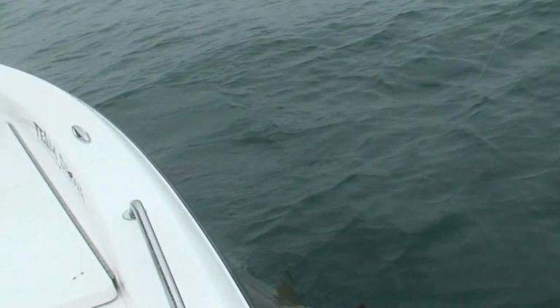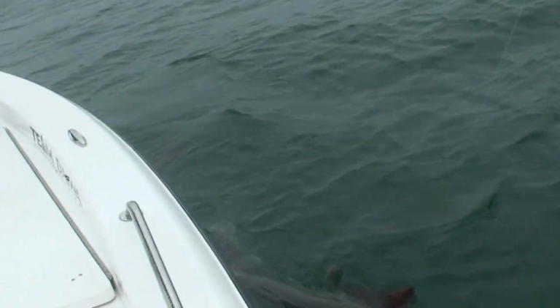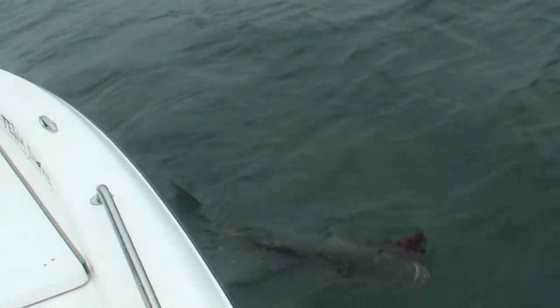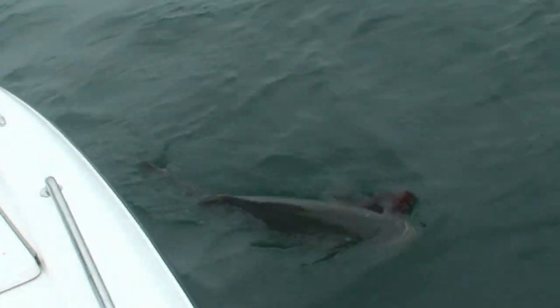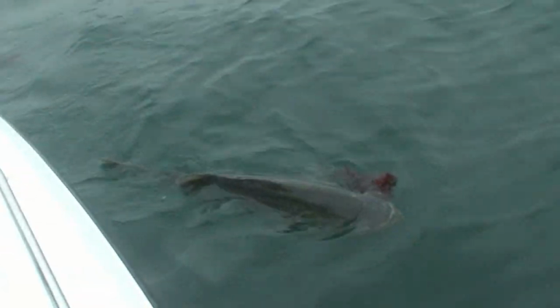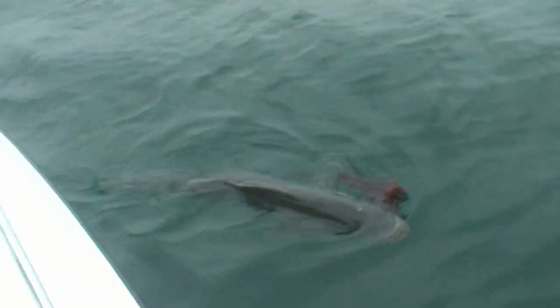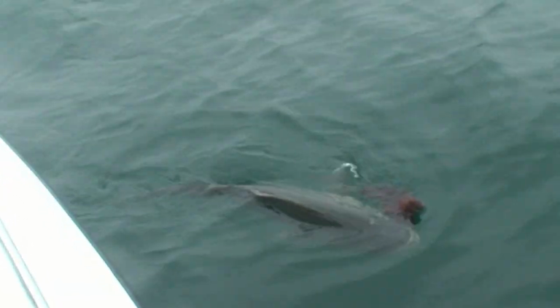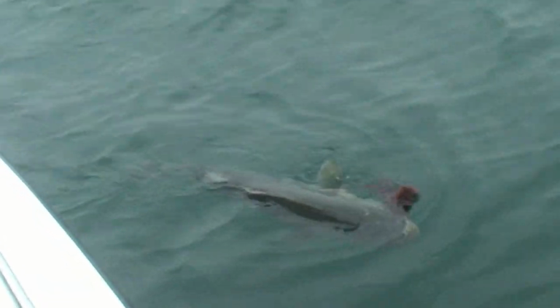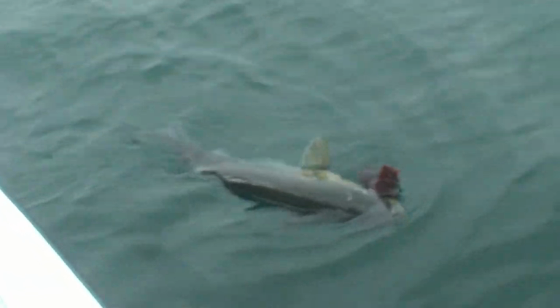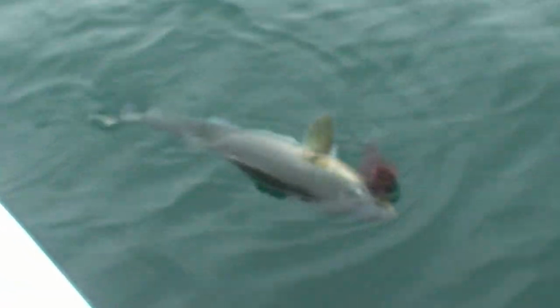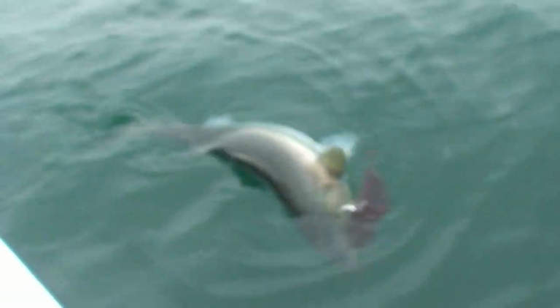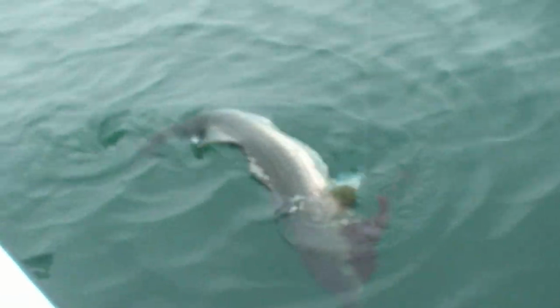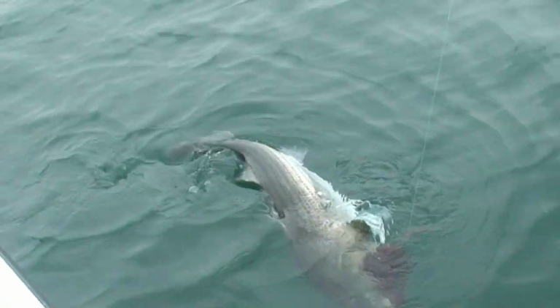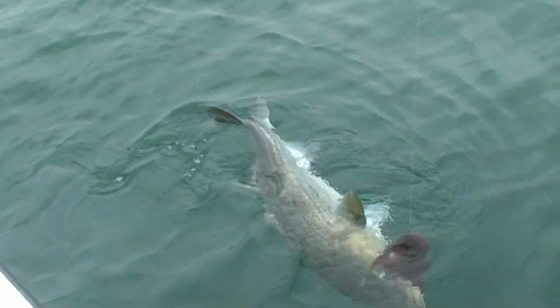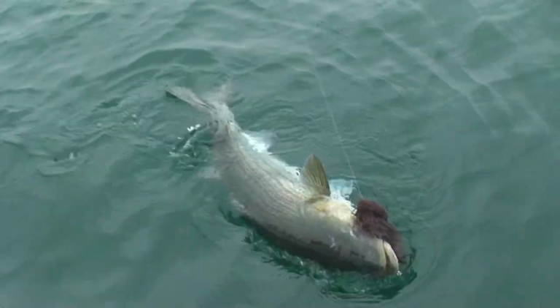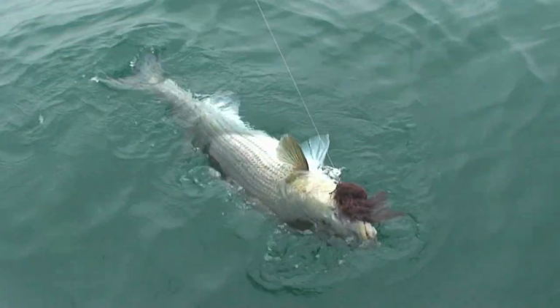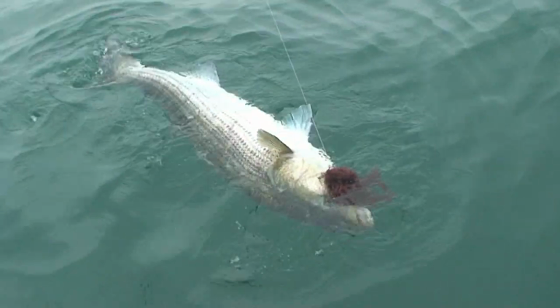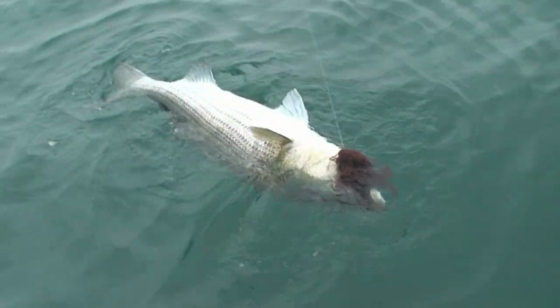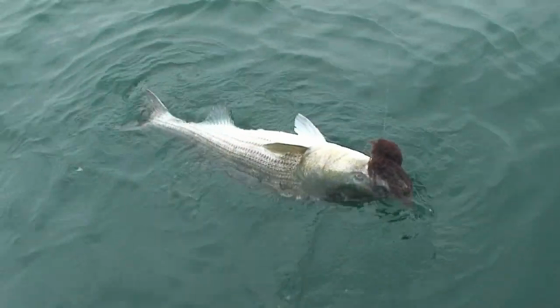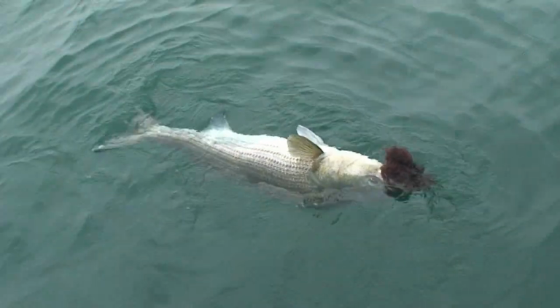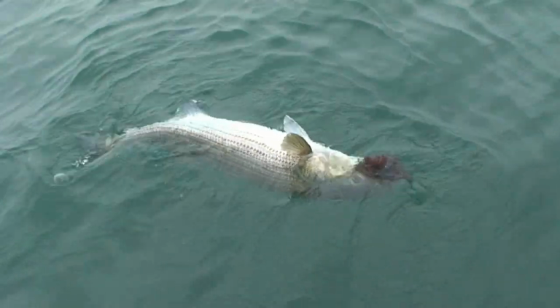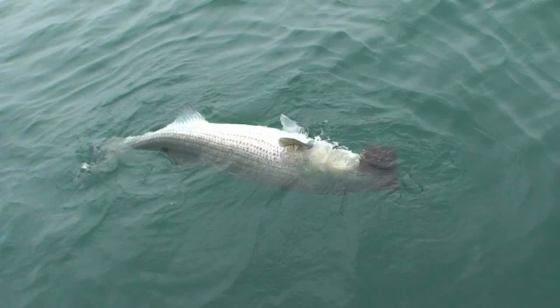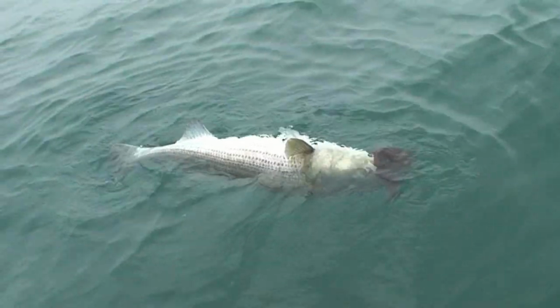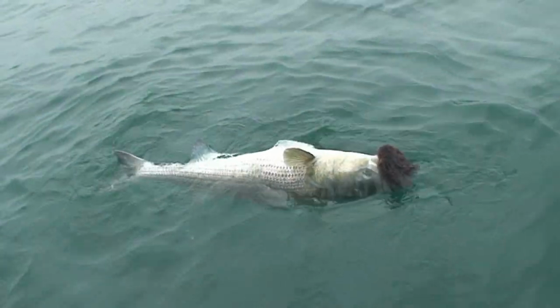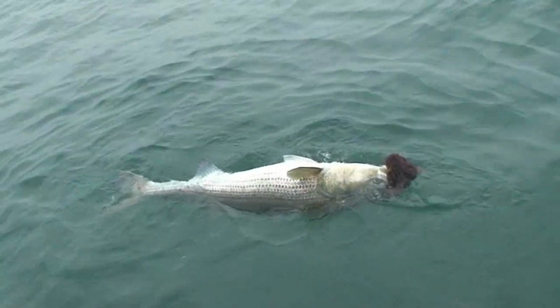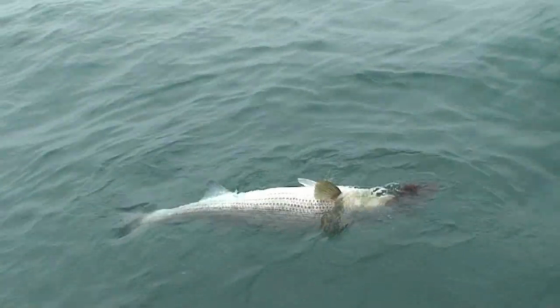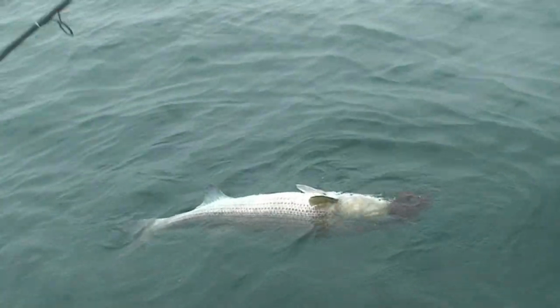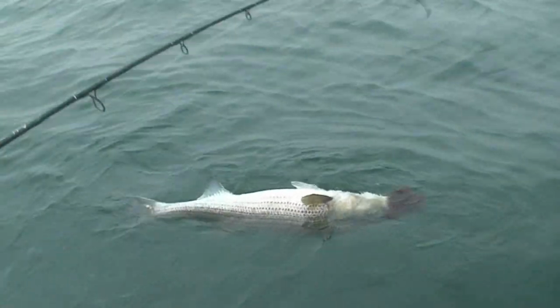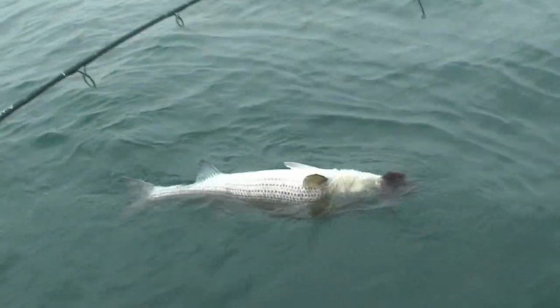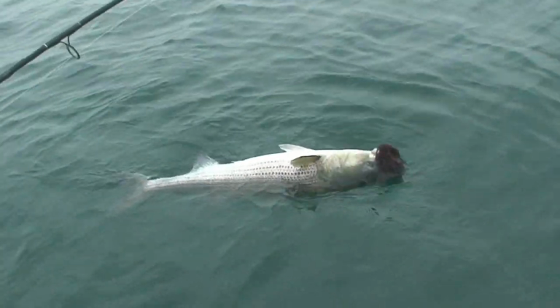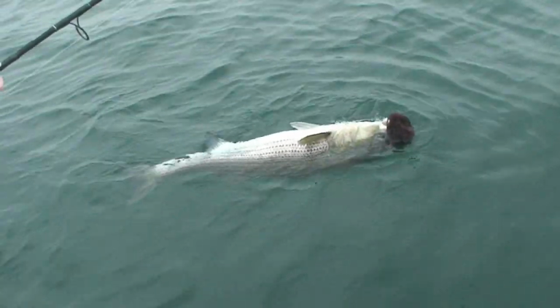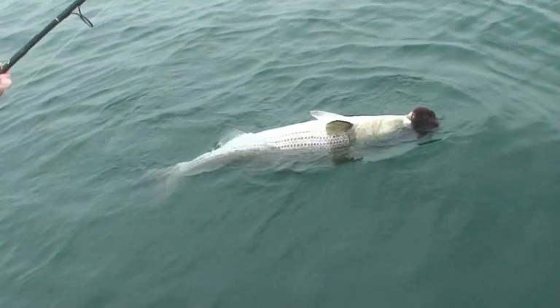That's a good 45, 46 inch — no, maybe not, close. Good fish, especially on the spinning rod, yeah.